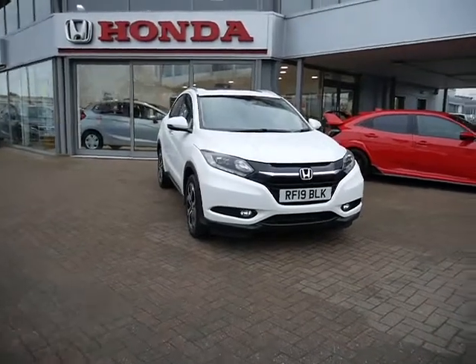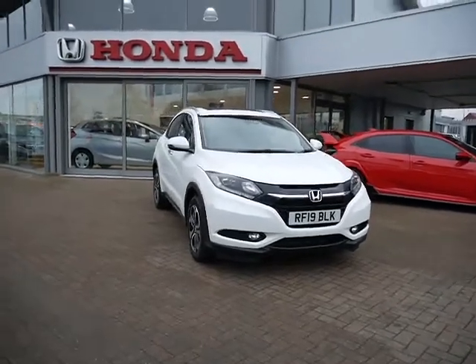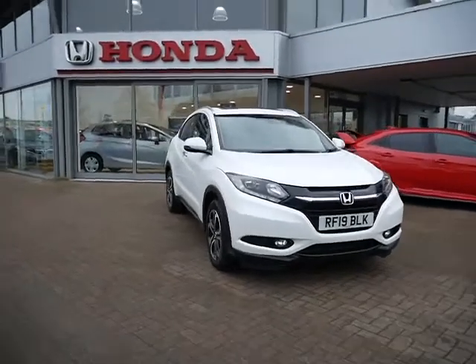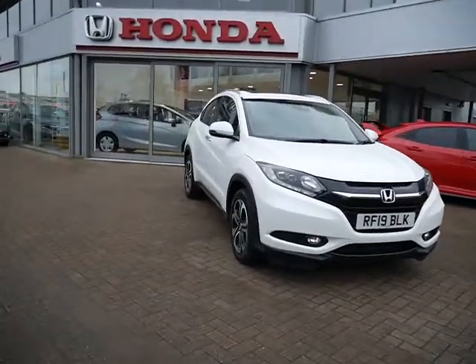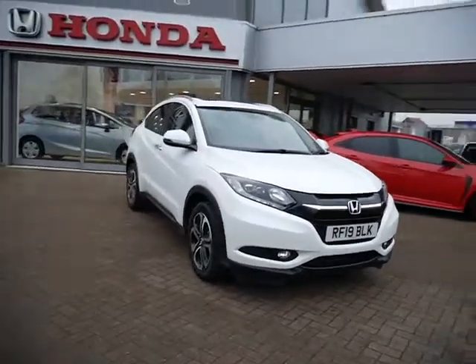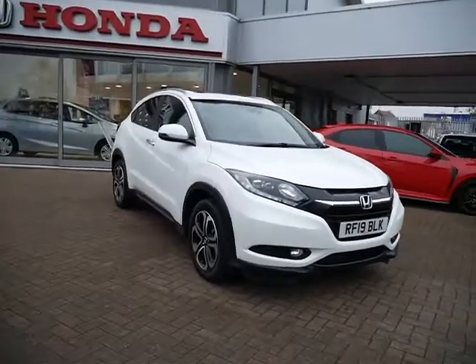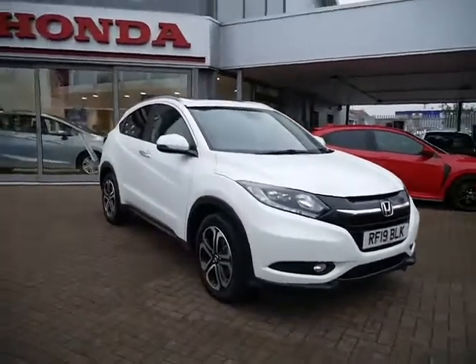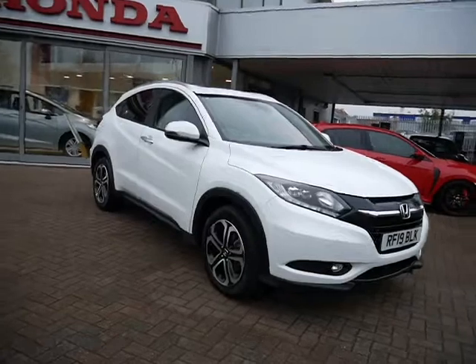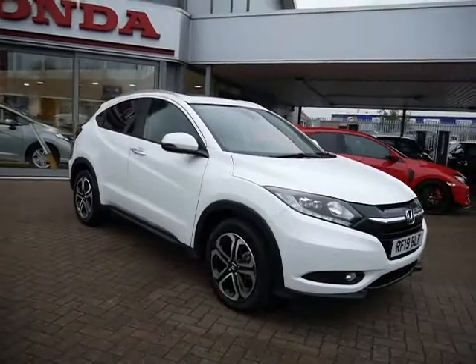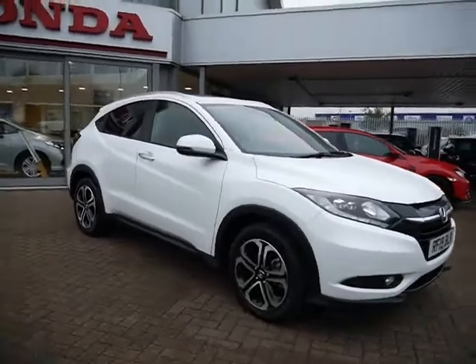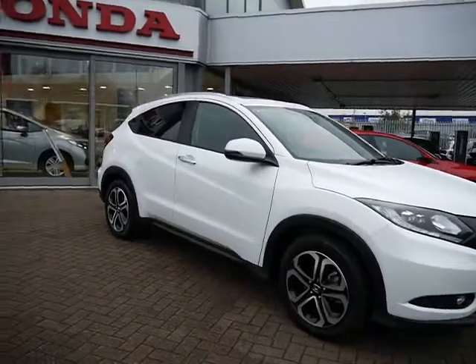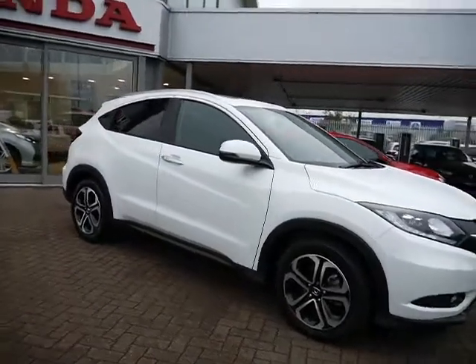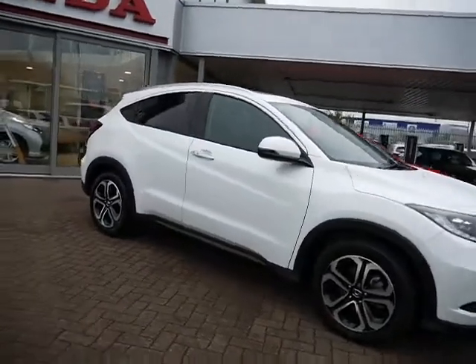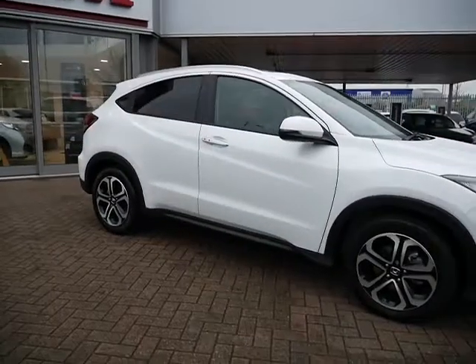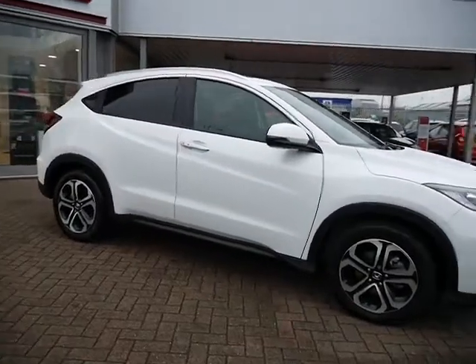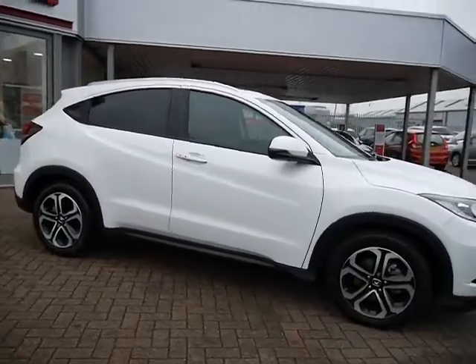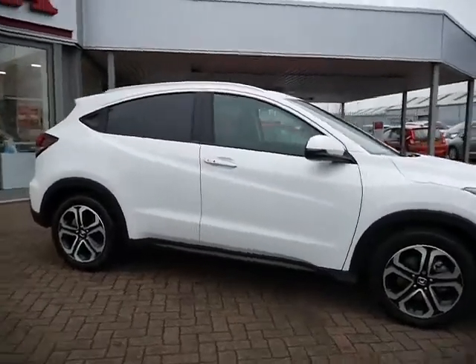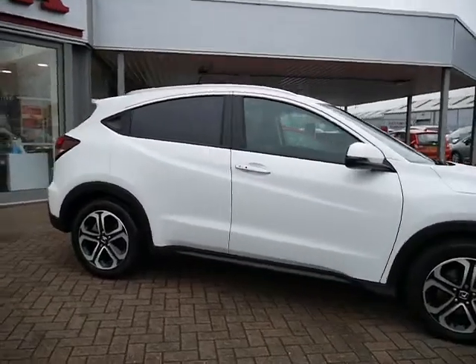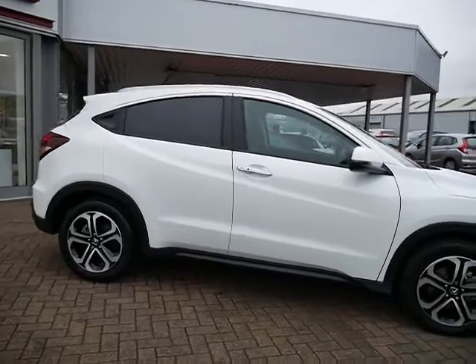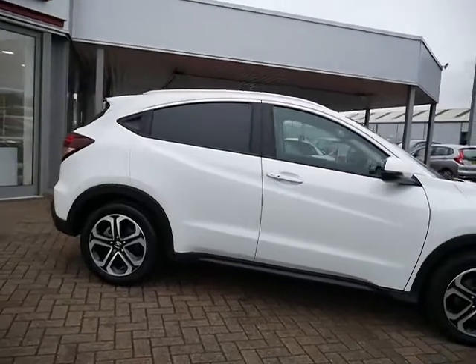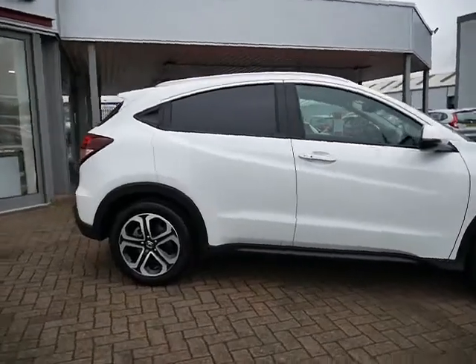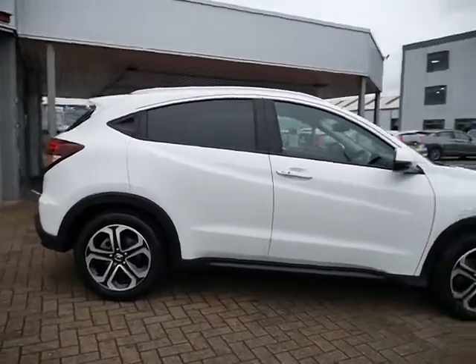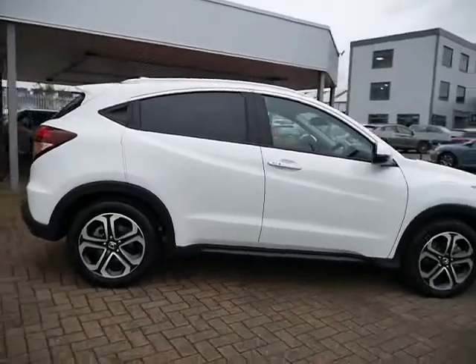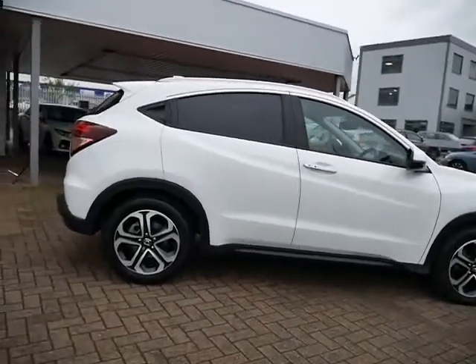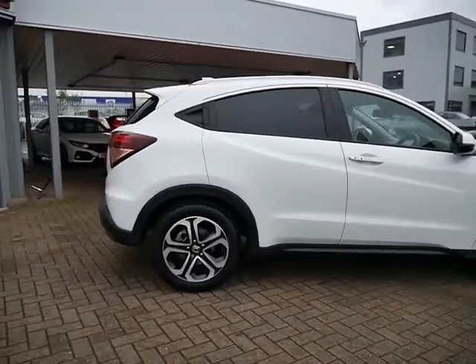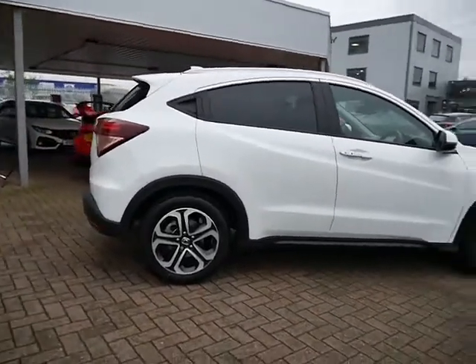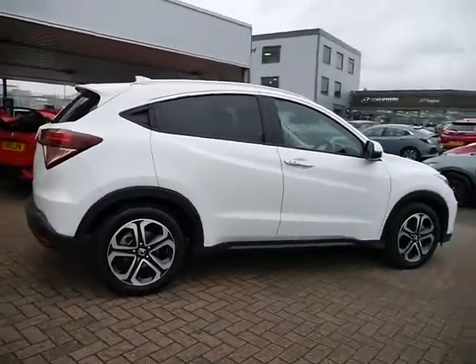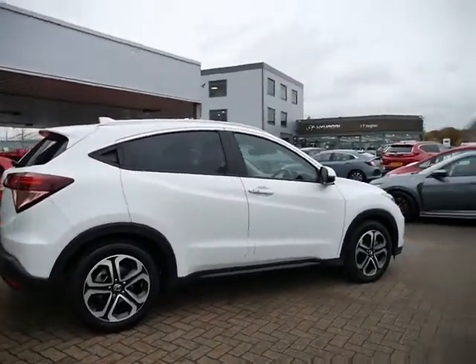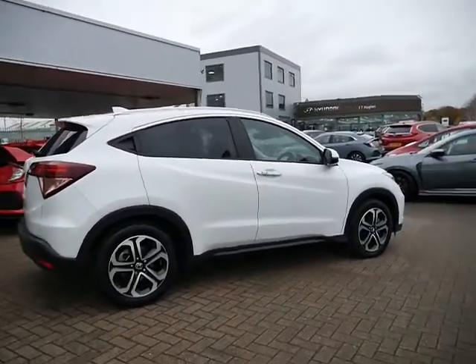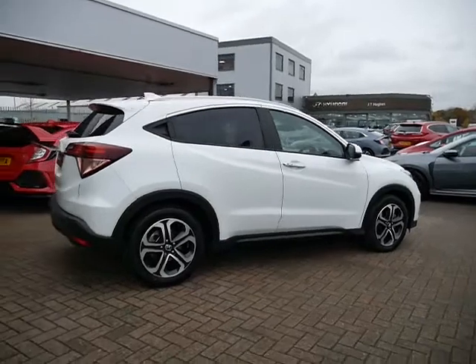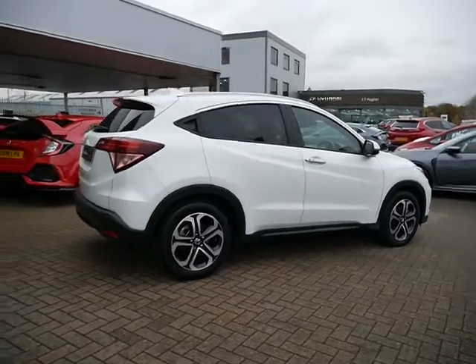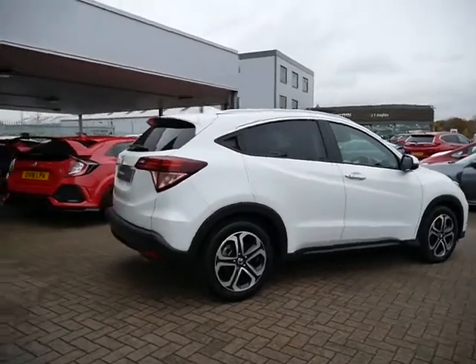Hello and welcome to JT Hughes Honda. Today I'm going to be showing you around this Honda HR-V. This HR-V is a 1.6 diesel and it's a manual. The spec of this car is an EX, so it's a top-of-the-range car, and it's in white.